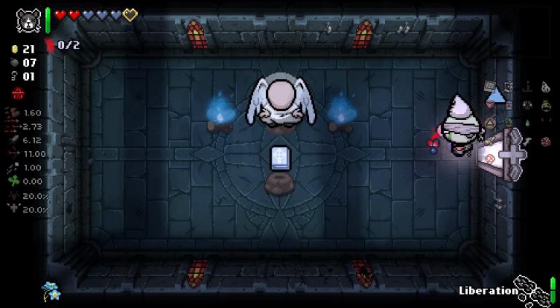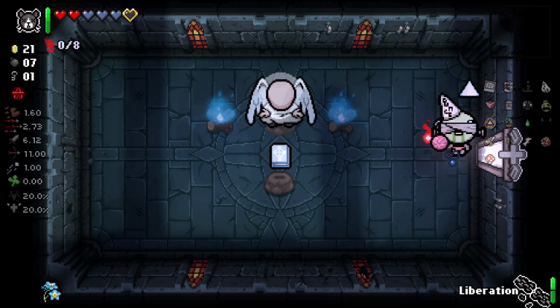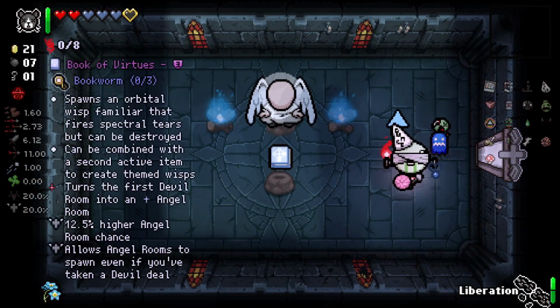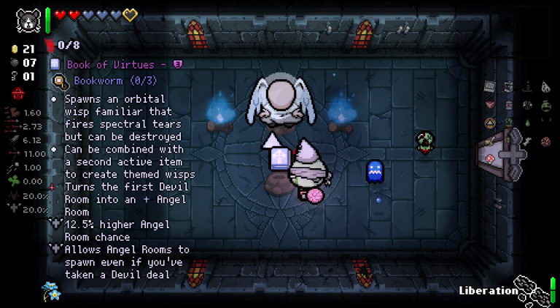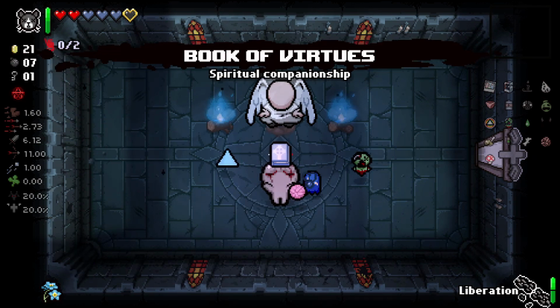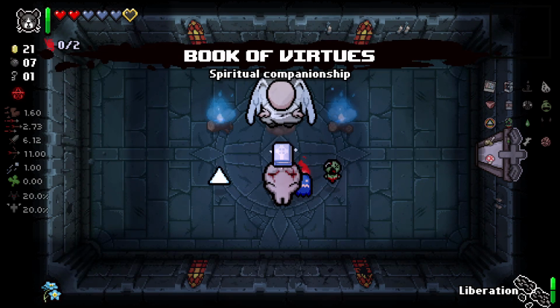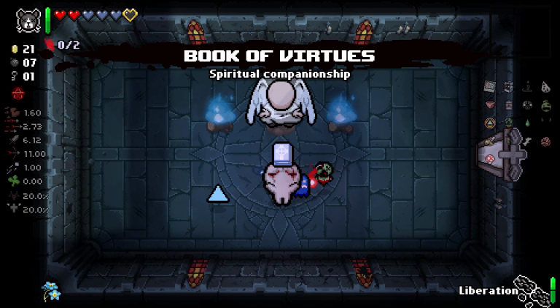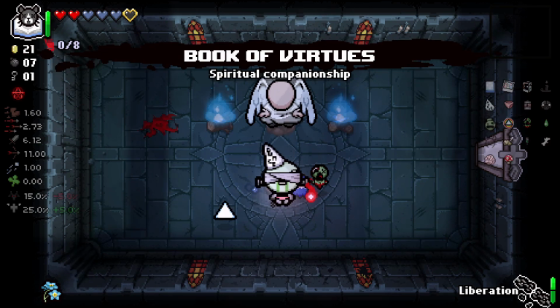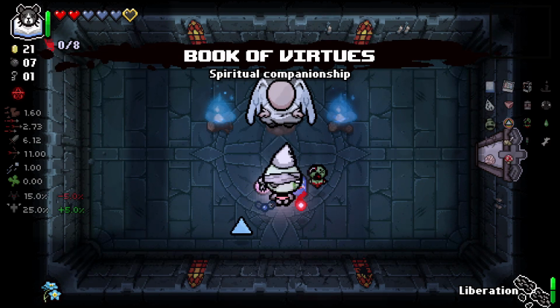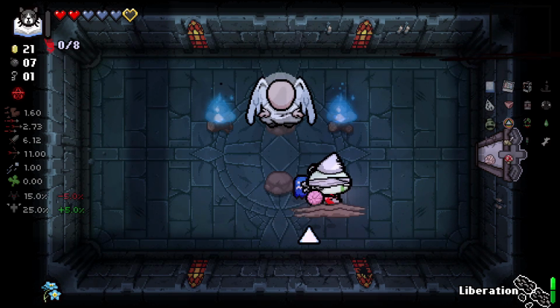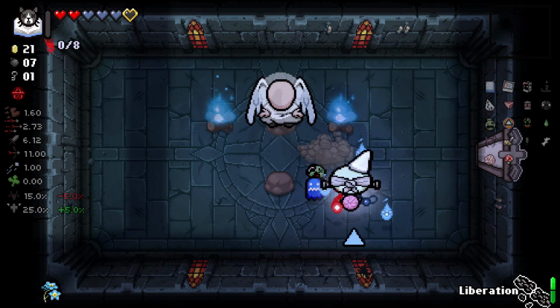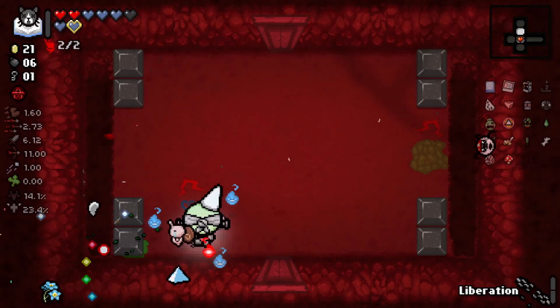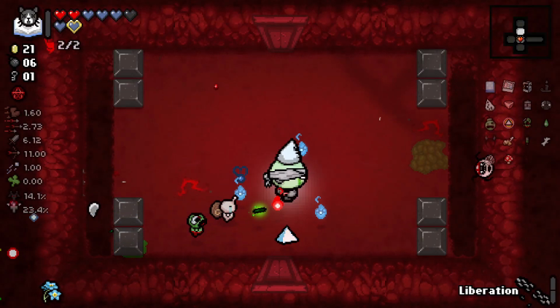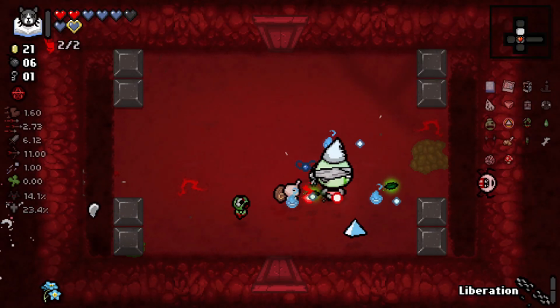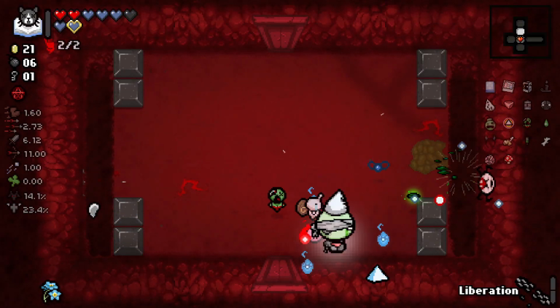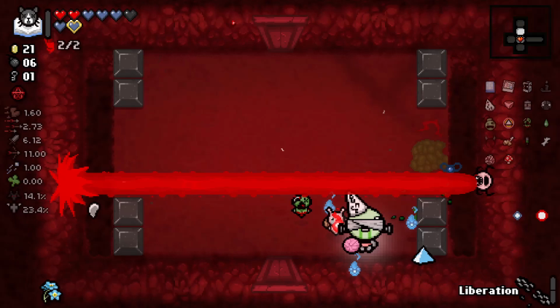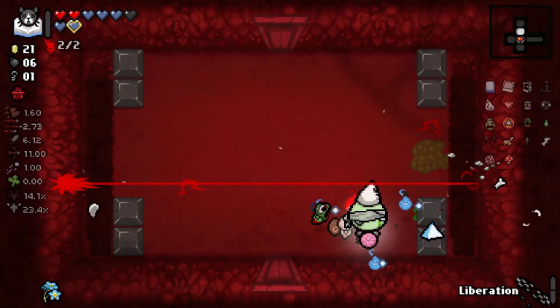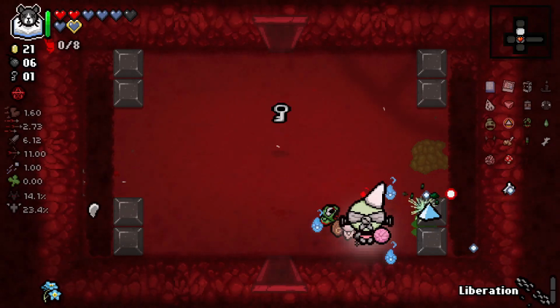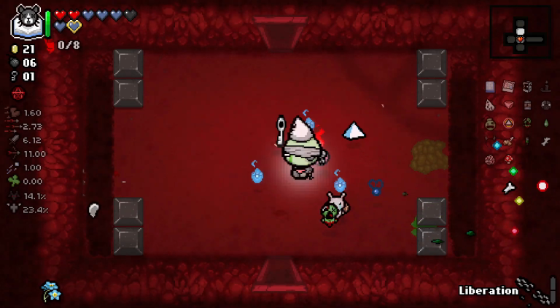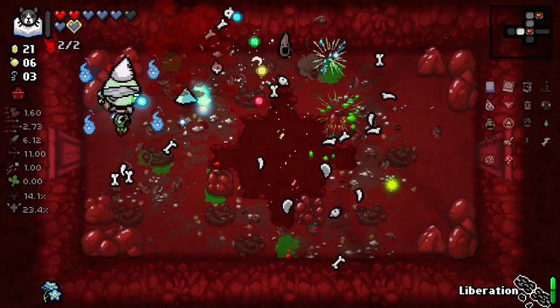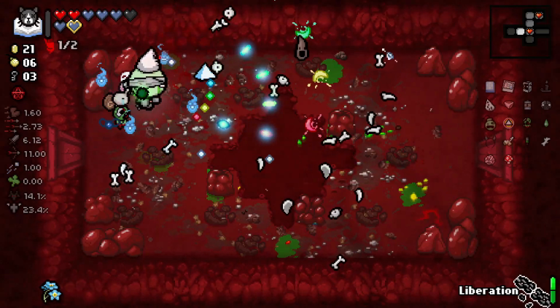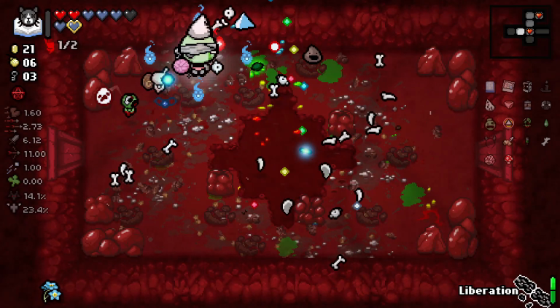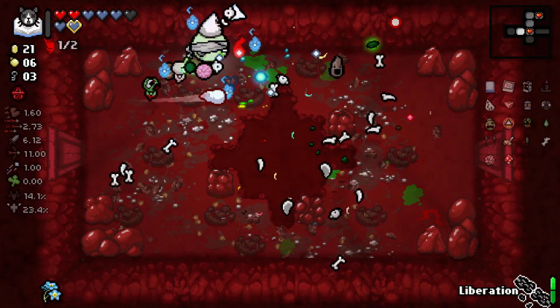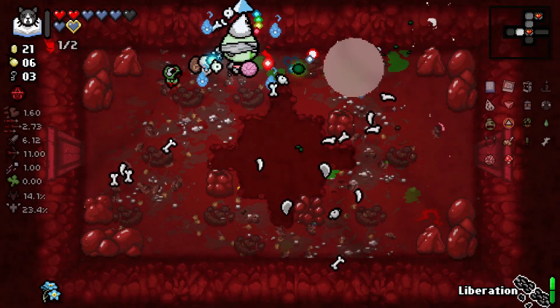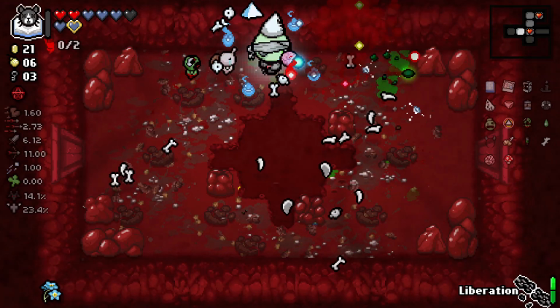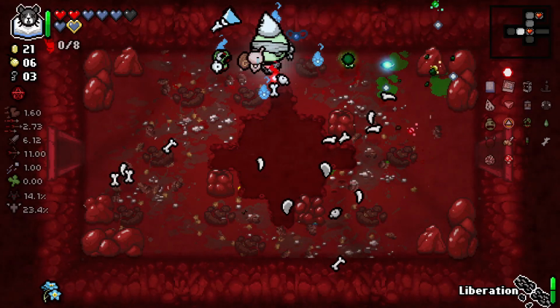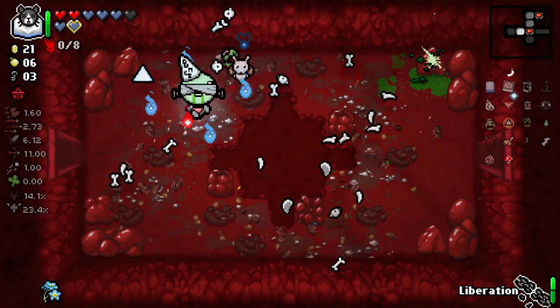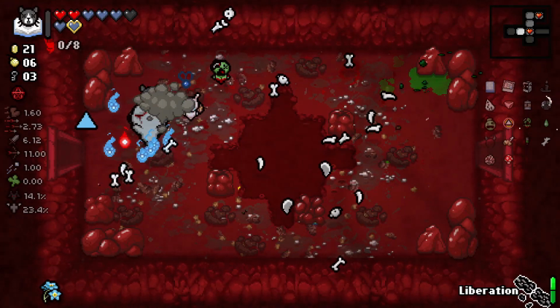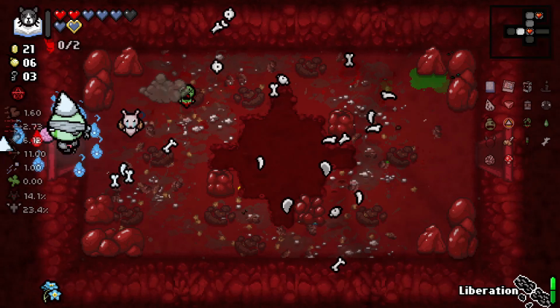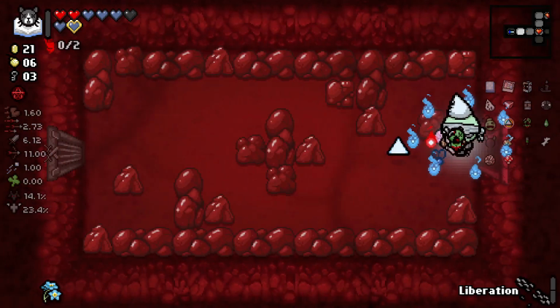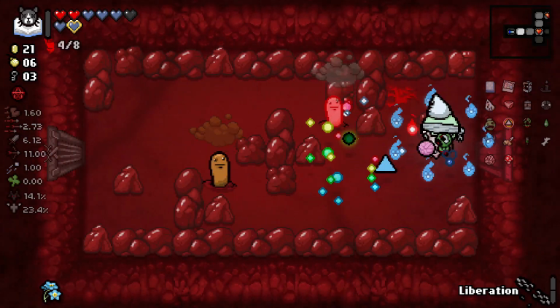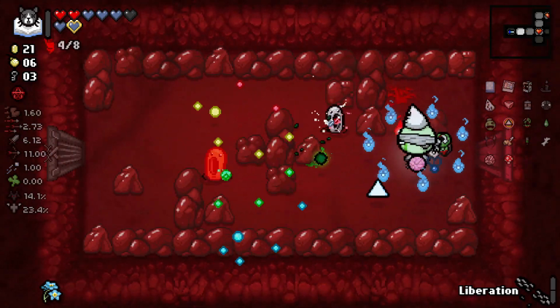I actually got an Angel deal and we got Book of Virtues with Guppy's Head. It's kind of weird how good the run is working out. So I guess the tears that pass through the Prism actually synergize with my tear effects.